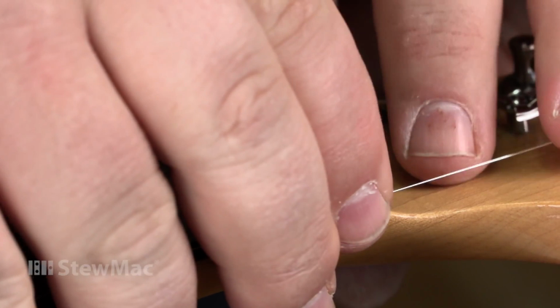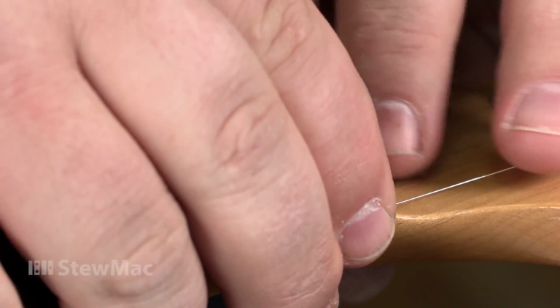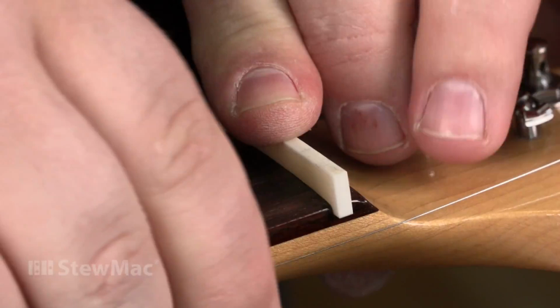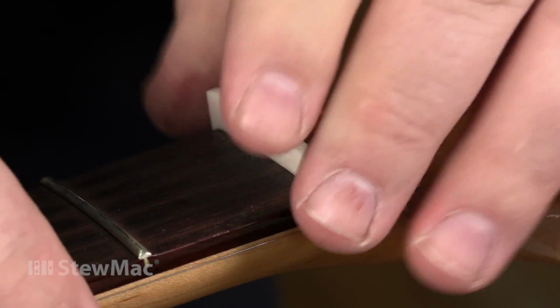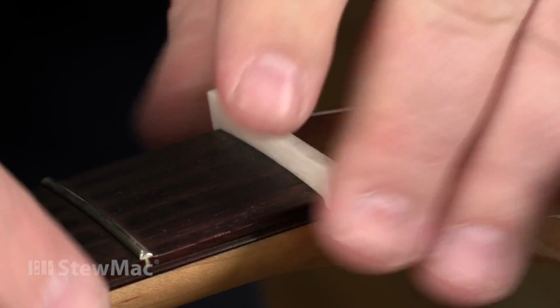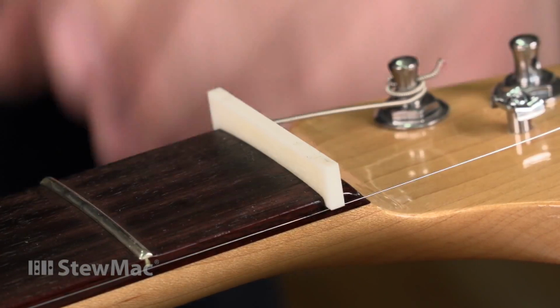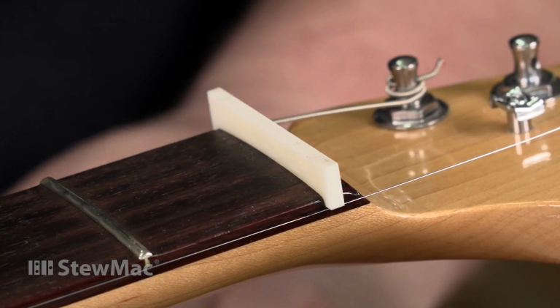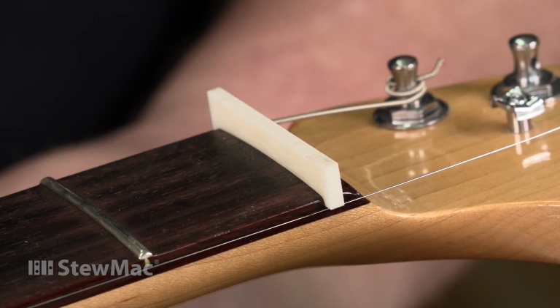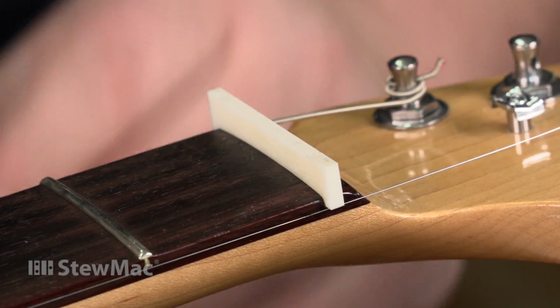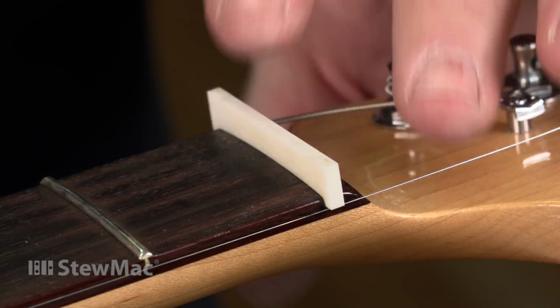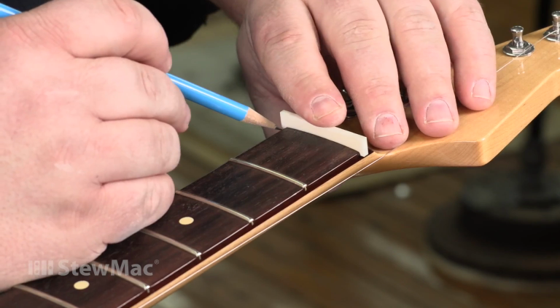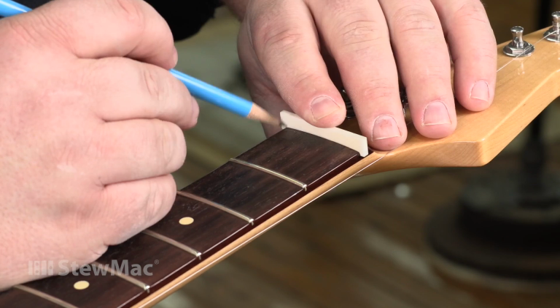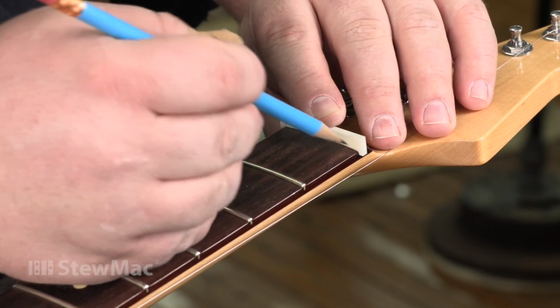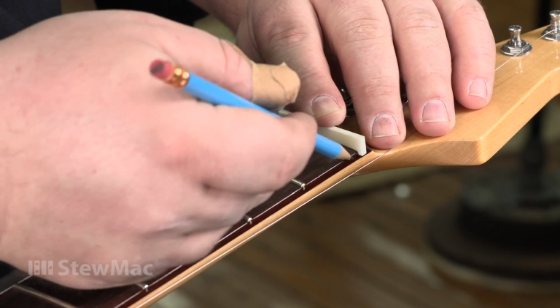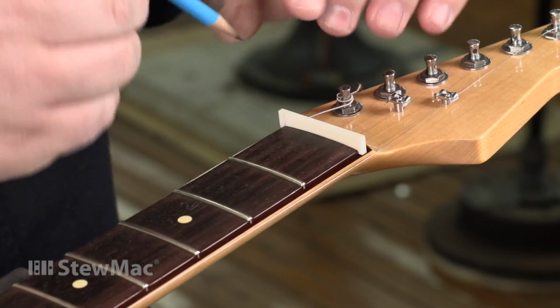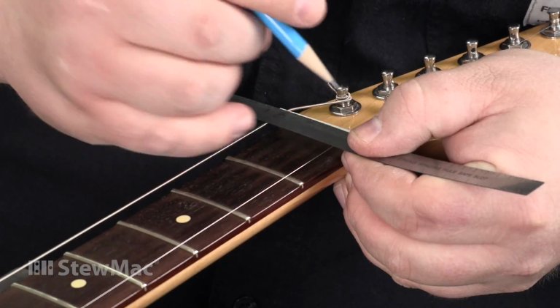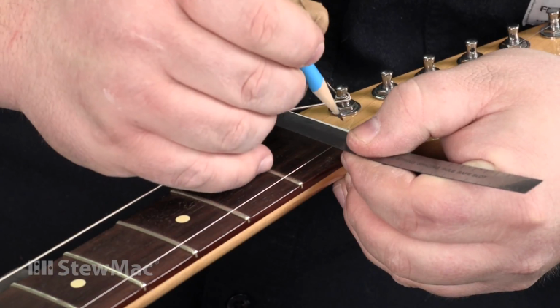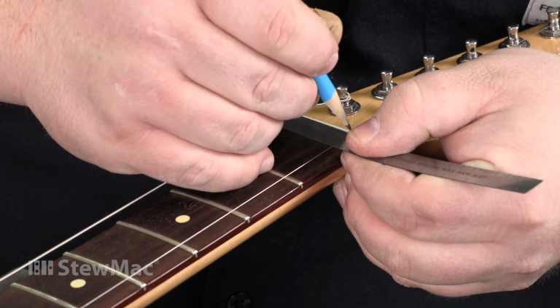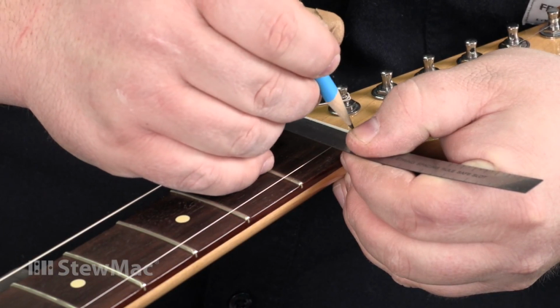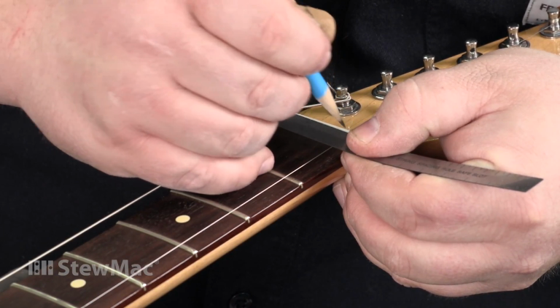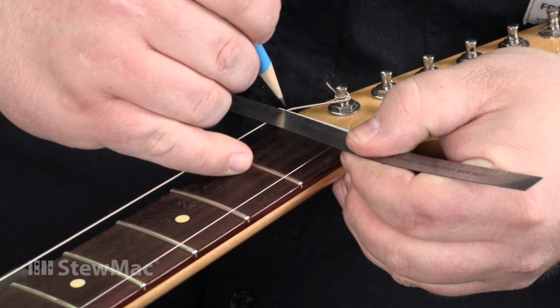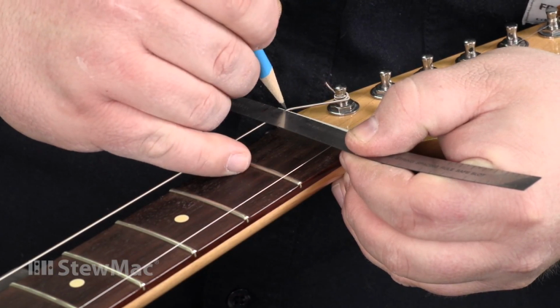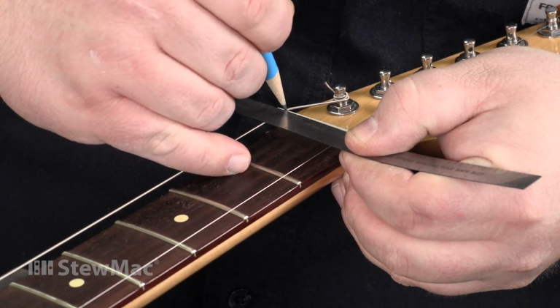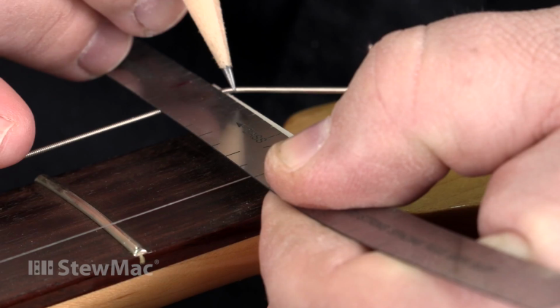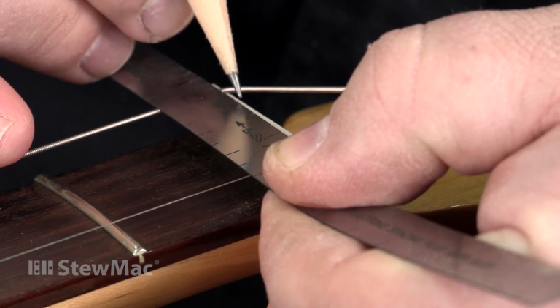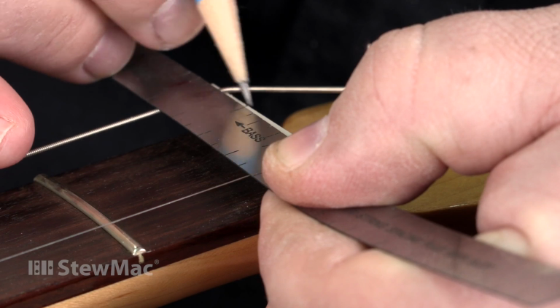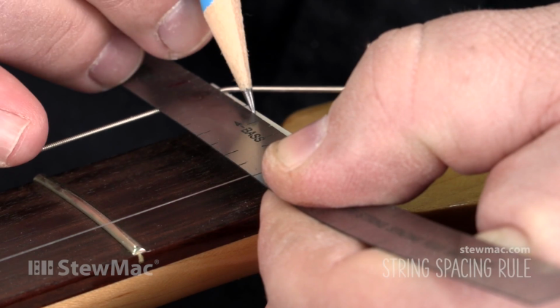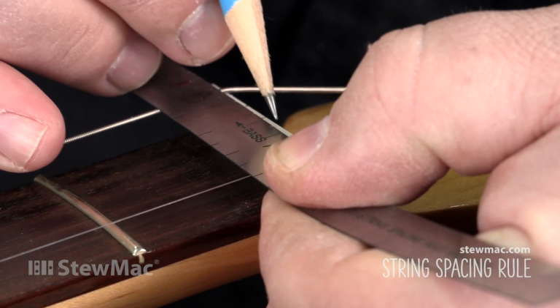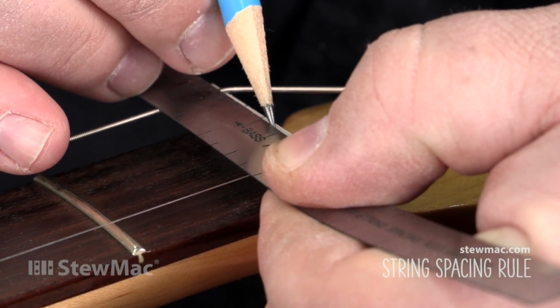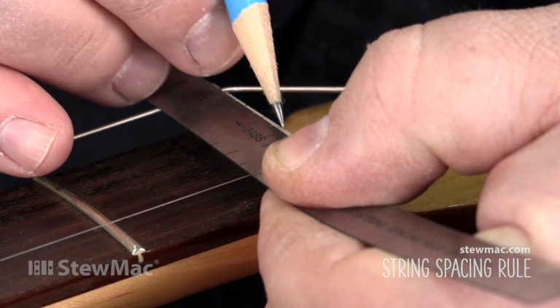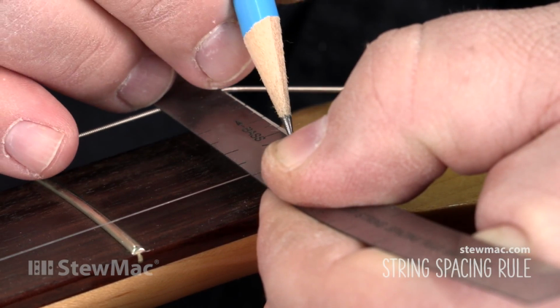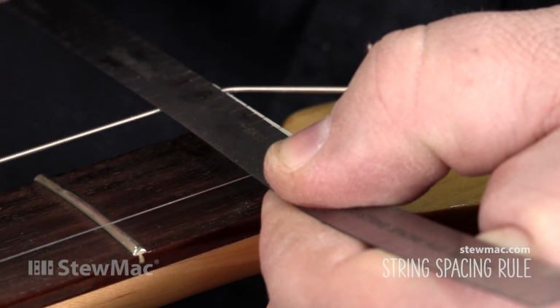I've got my nut fit to the slot — it's a nice snug fit. I'm going to mark my ends, mark the outside E's, and then I'll go ahead and mark the remaining four strings just roughly.